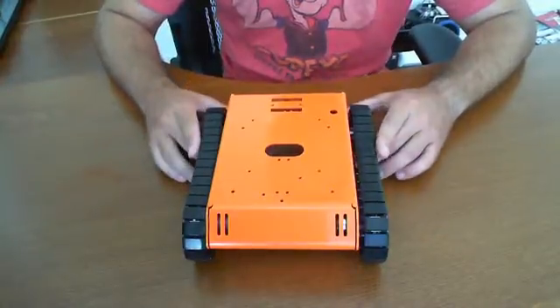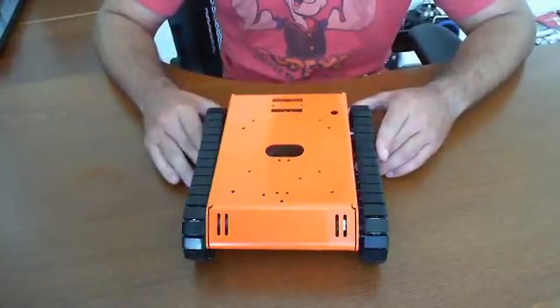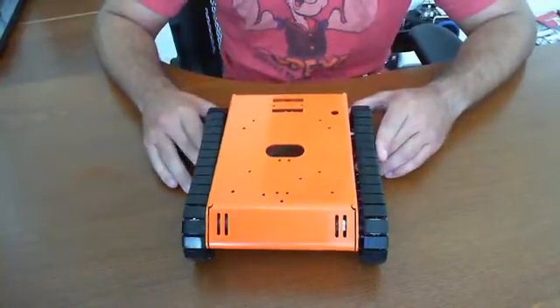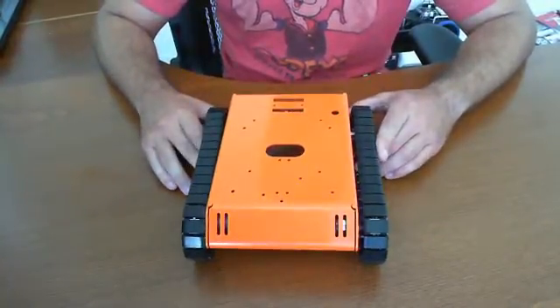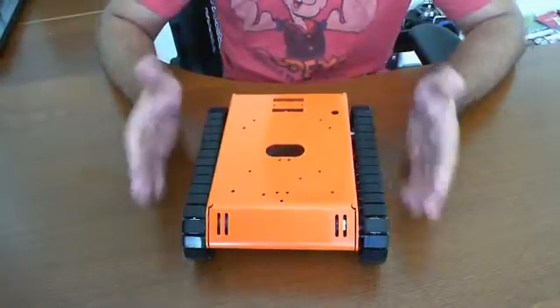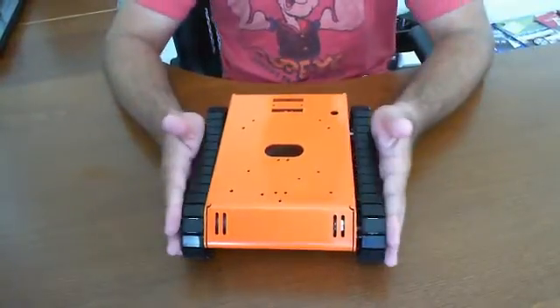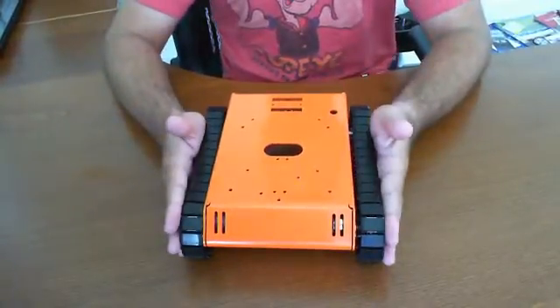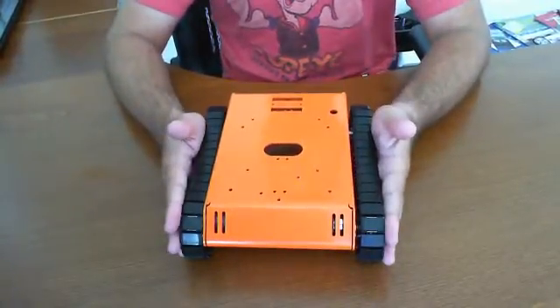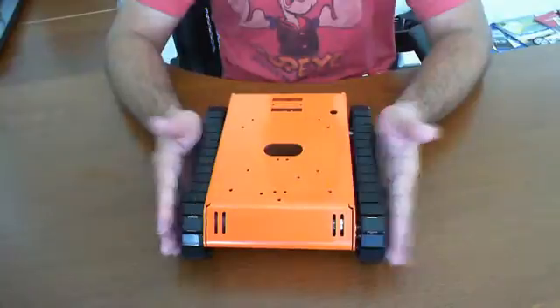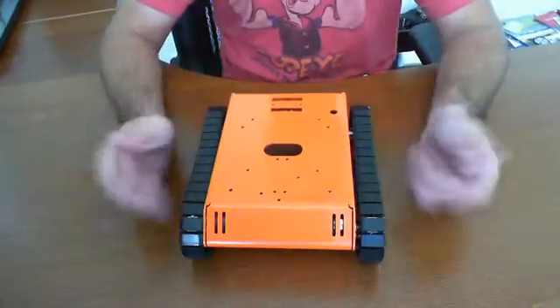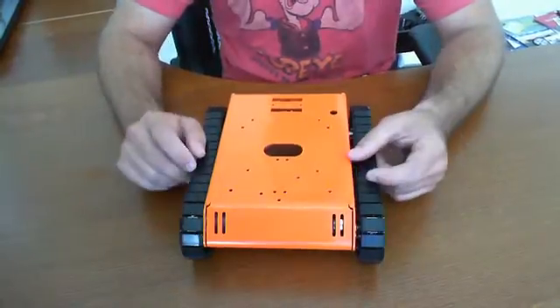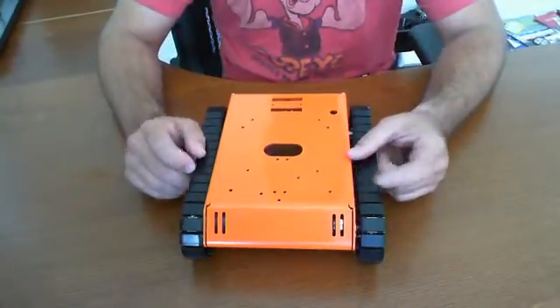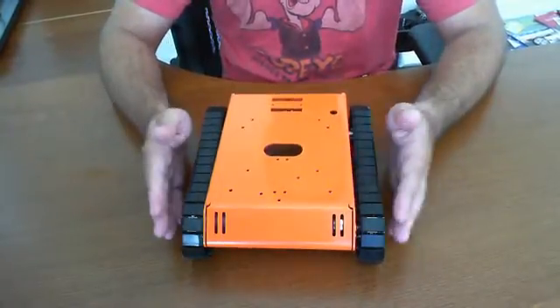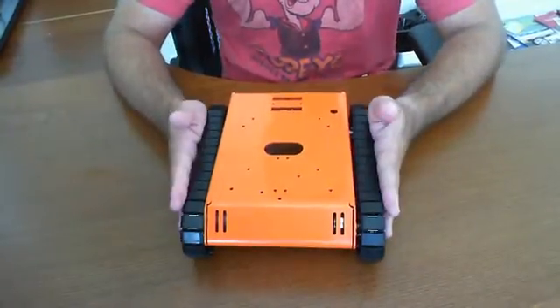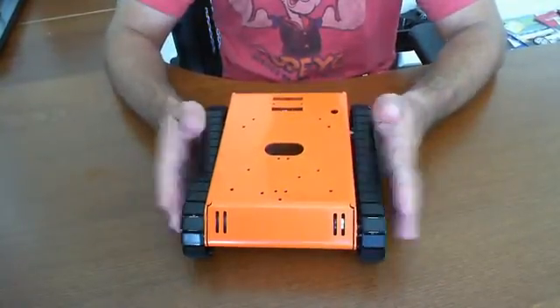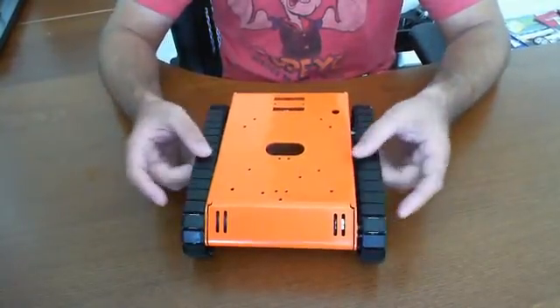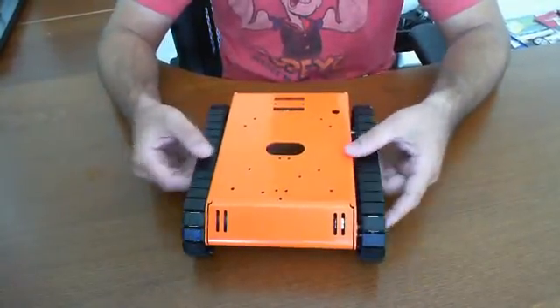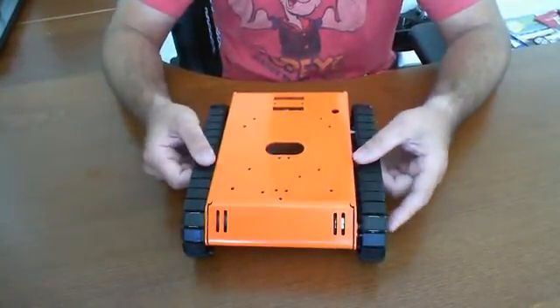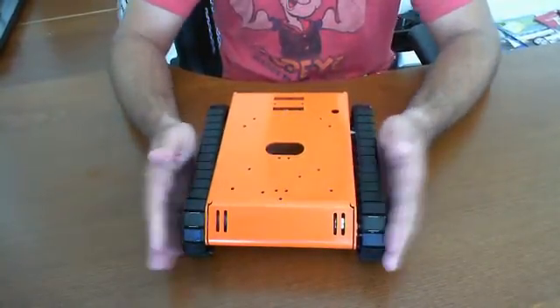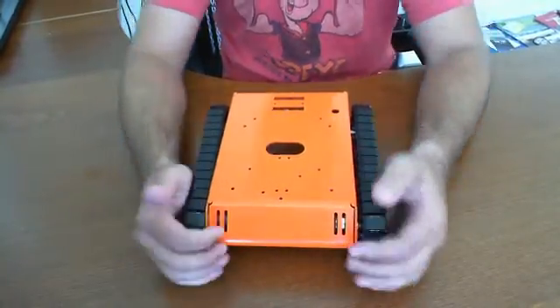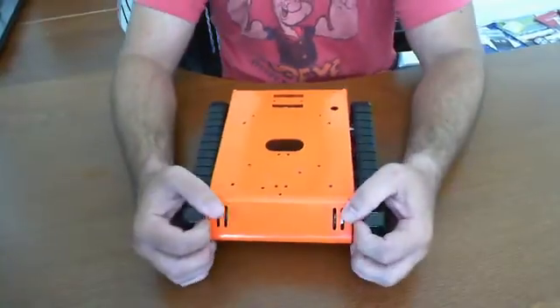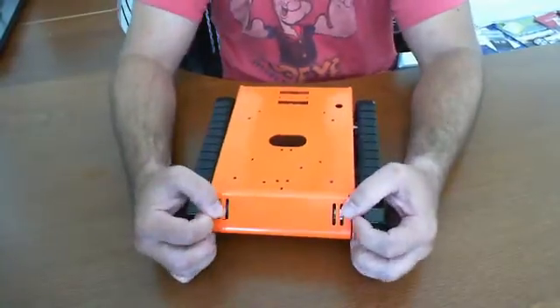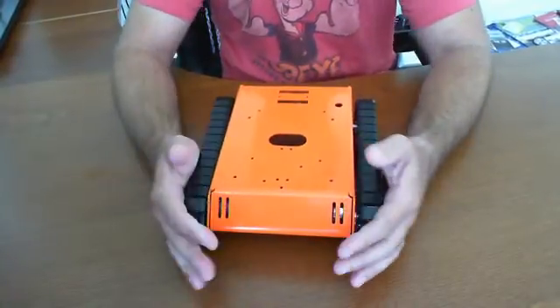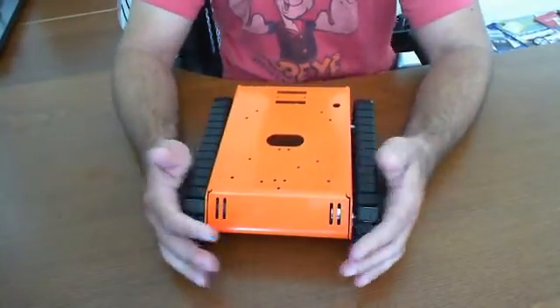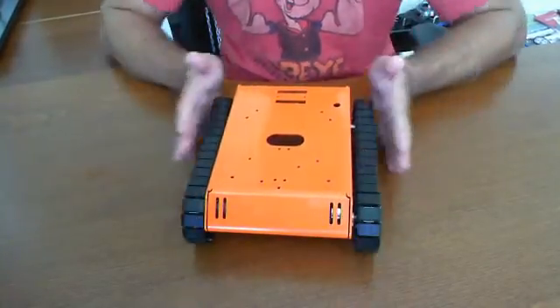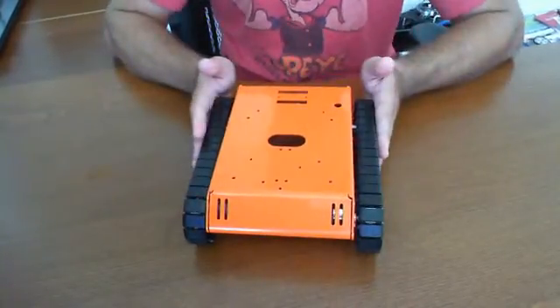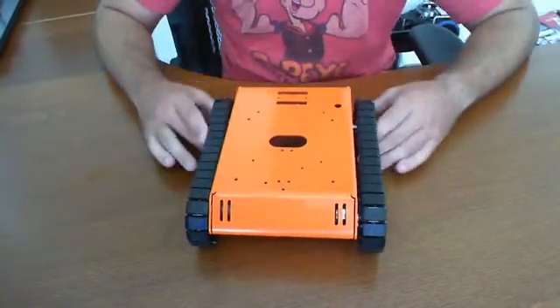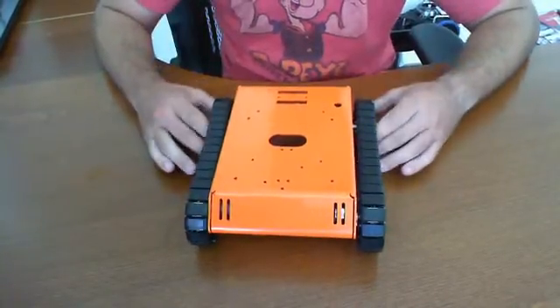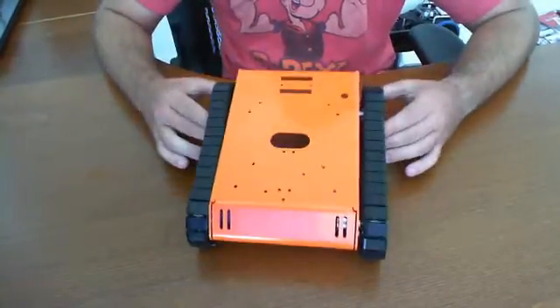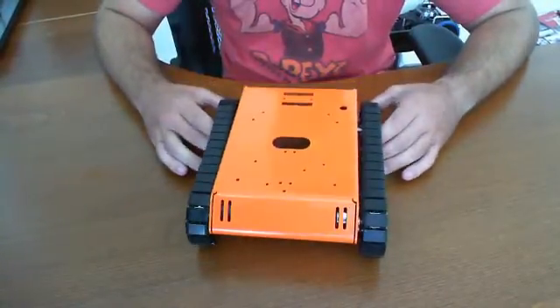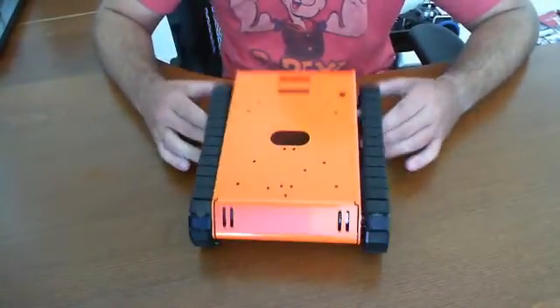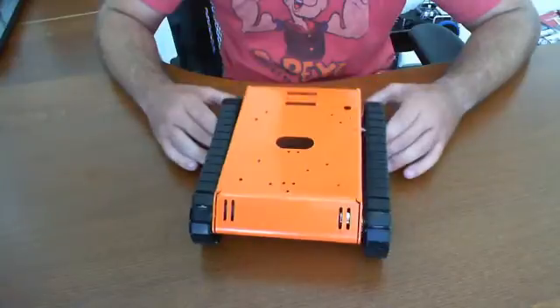Hello, so this is just a quick introduction to the Robotics Connection Trackster unit. I have videos of it actually being built that we'll post later, but at this time I just want to give you a high-level view of what the Robotics Connection Trackster 2 unit does for you.